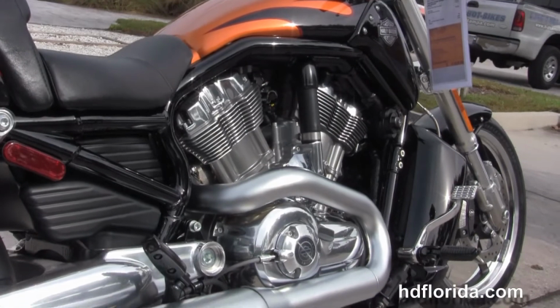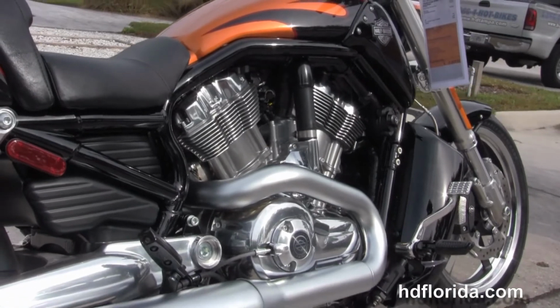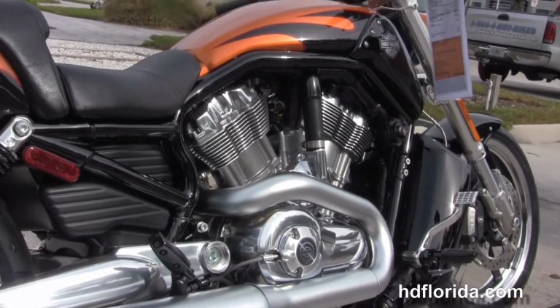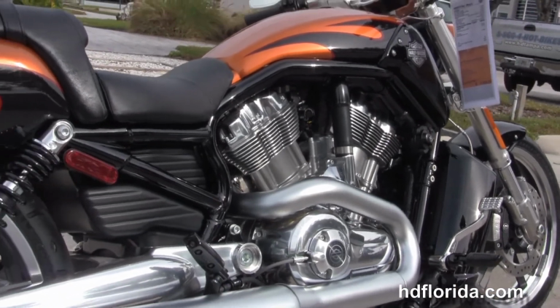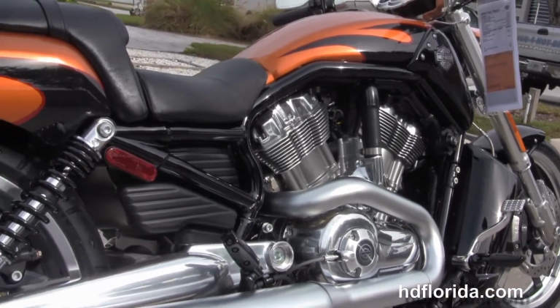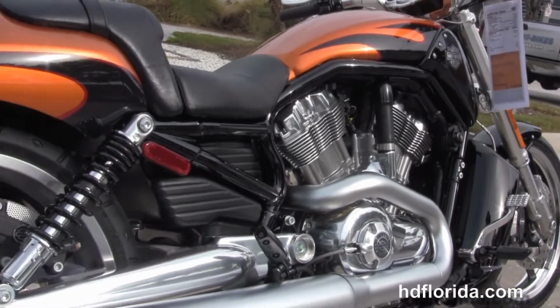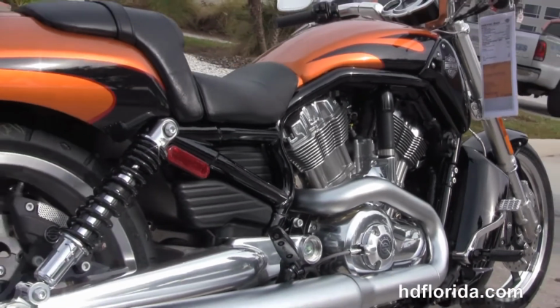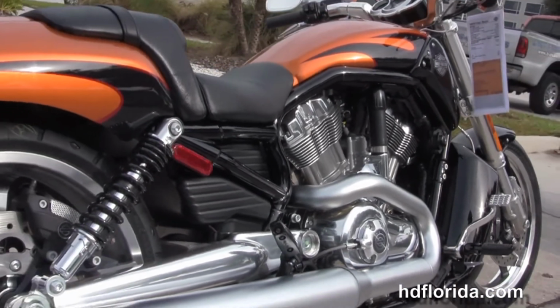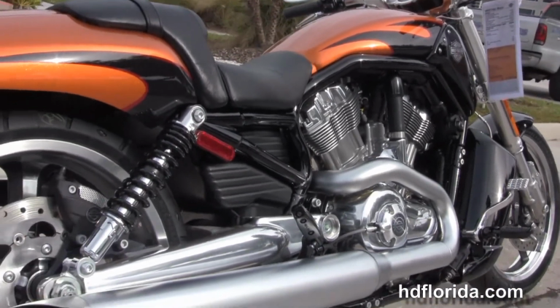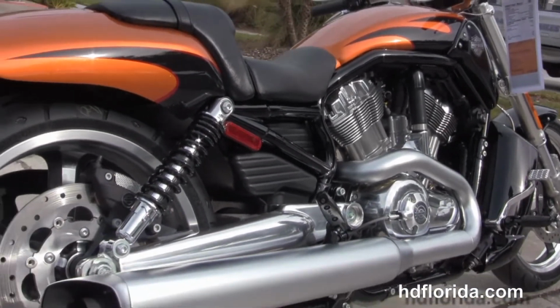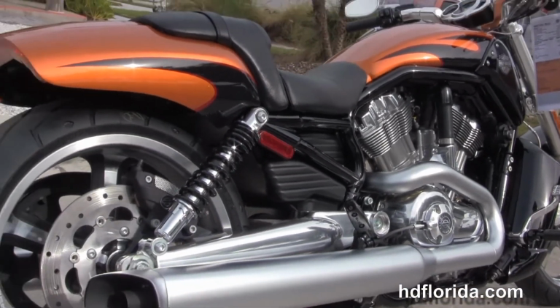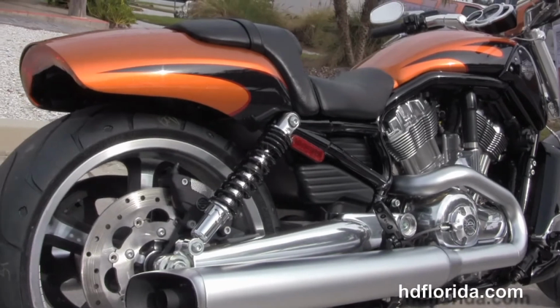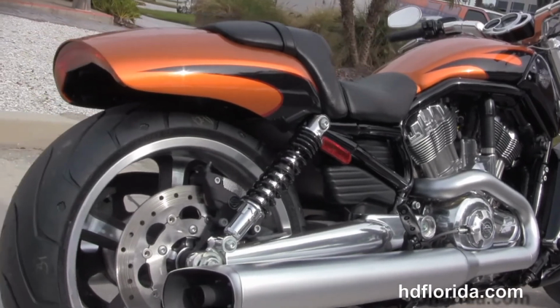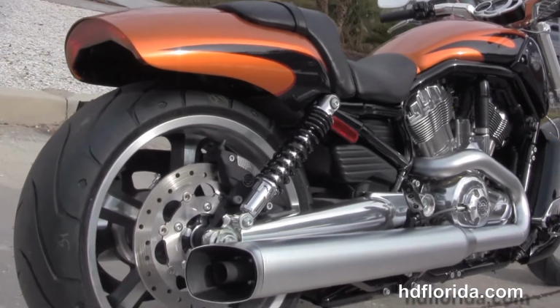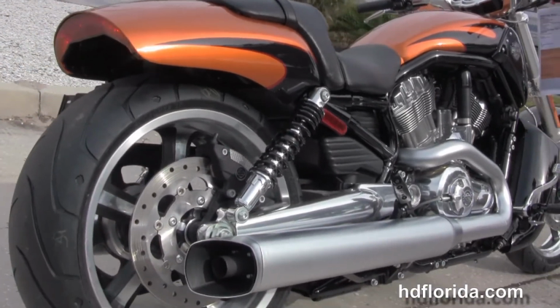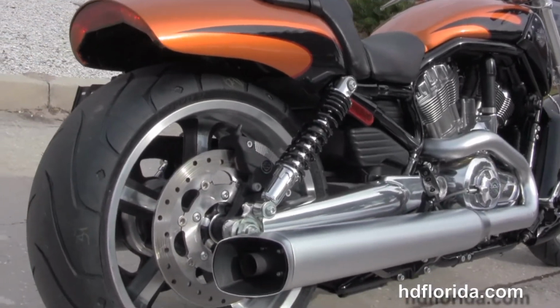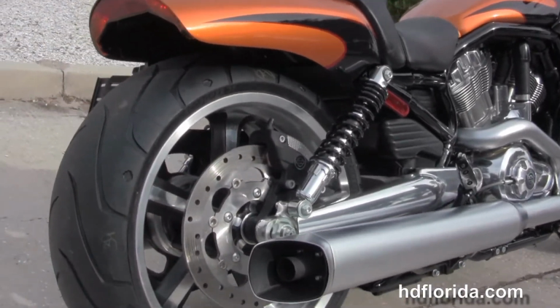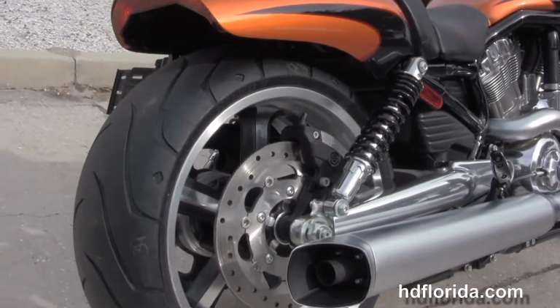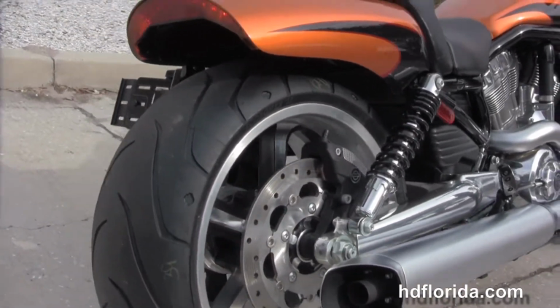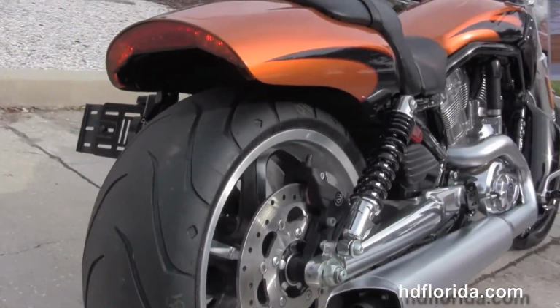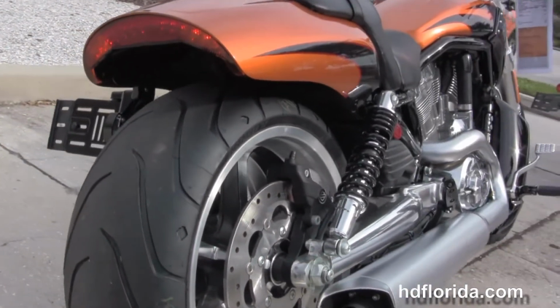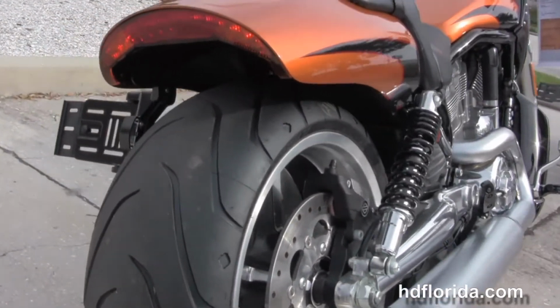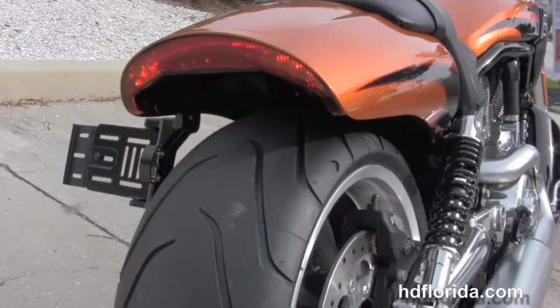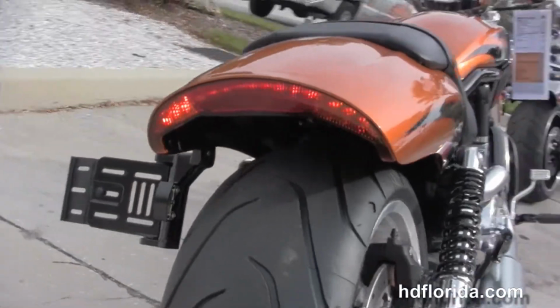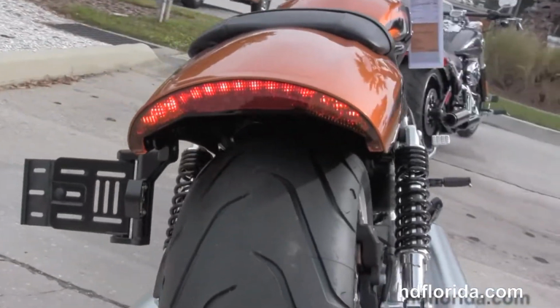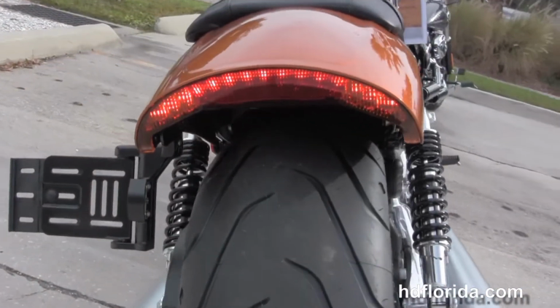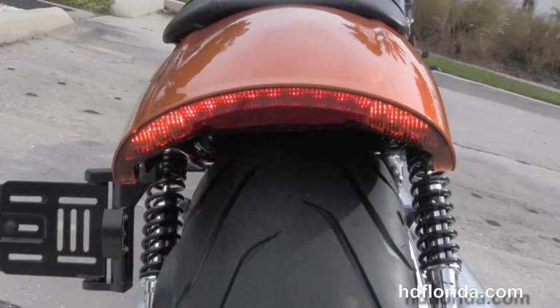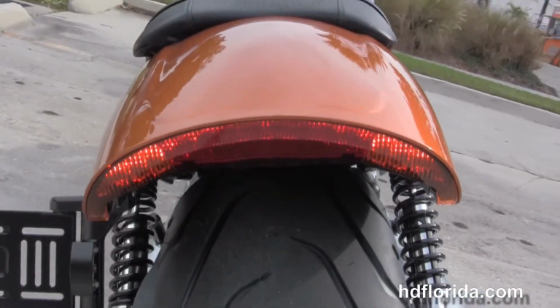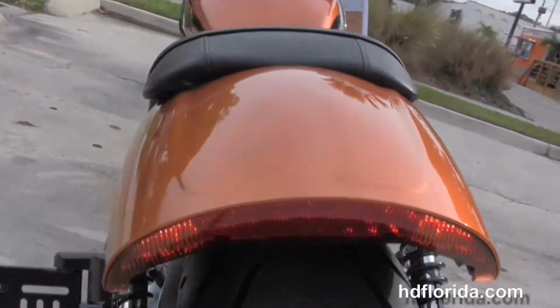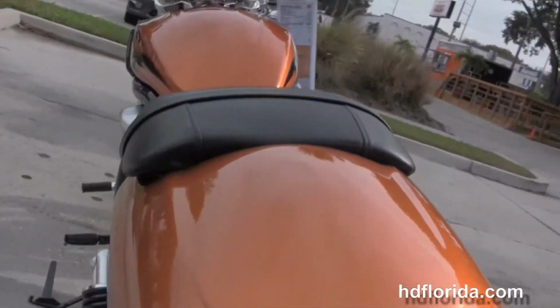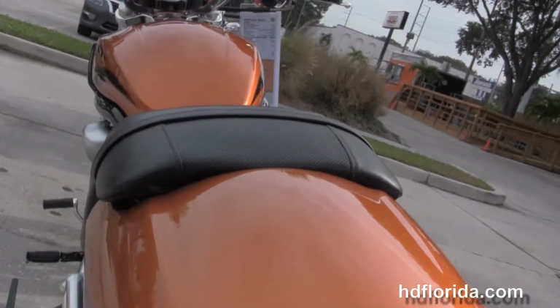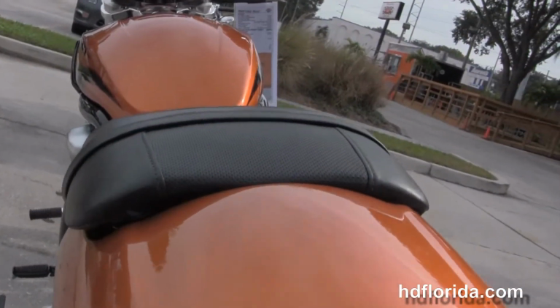We have the brushed dual-sided exhaust, fully adjustable rear shocks, matching rear wheel with 240mm rear tire, and a unique fastback style tail section with integrated LED stop, tail, and turn lights. Brakeway license plate frame.